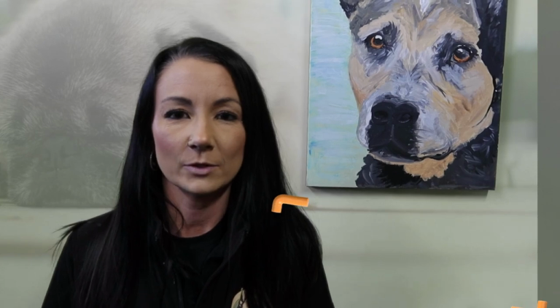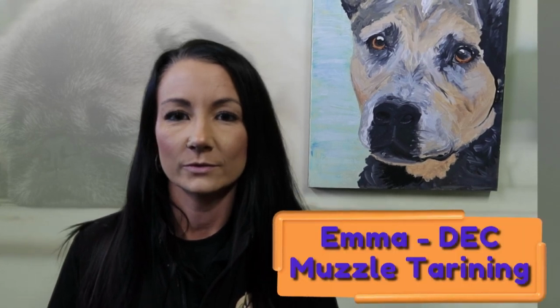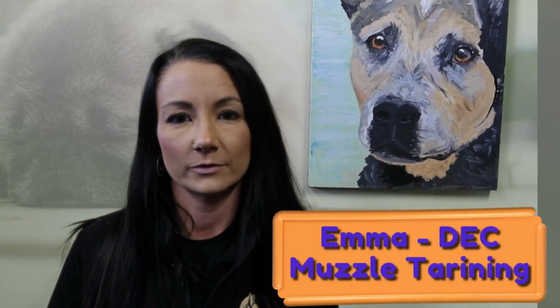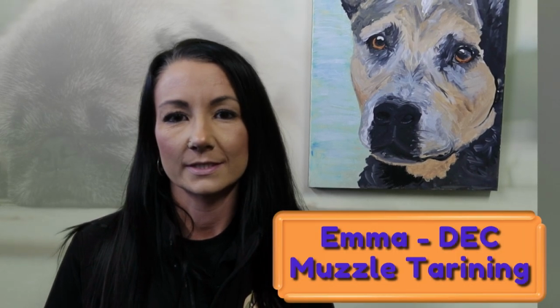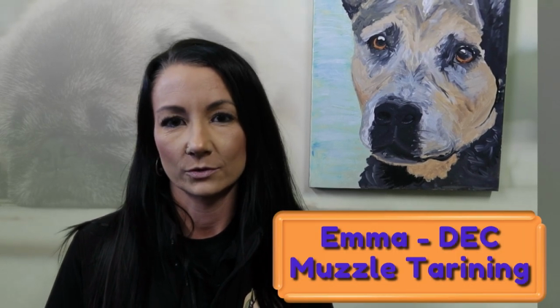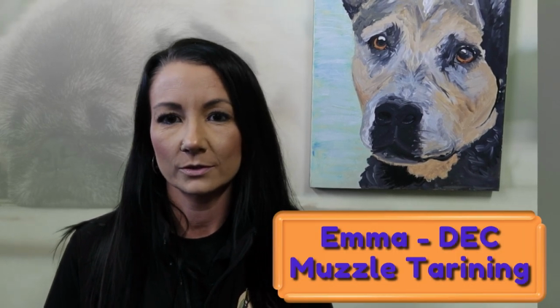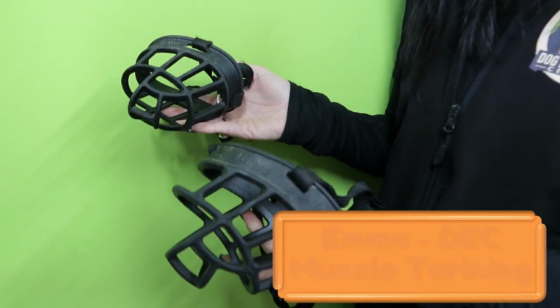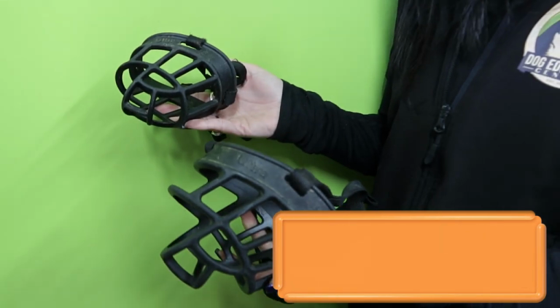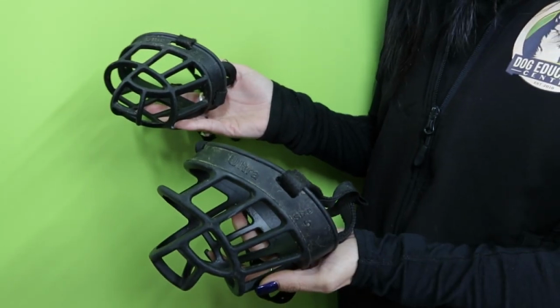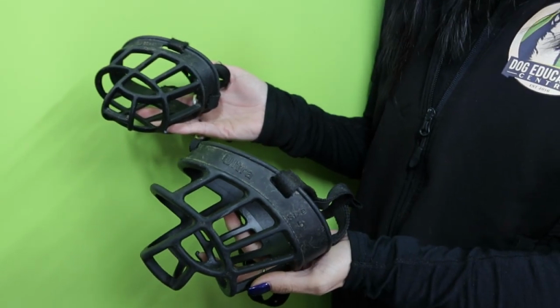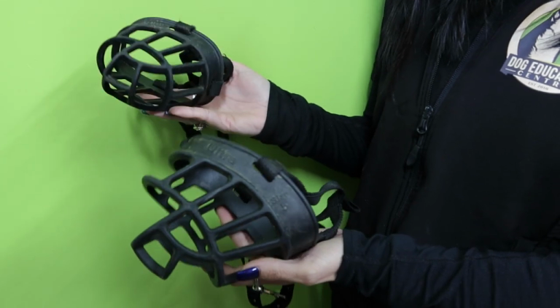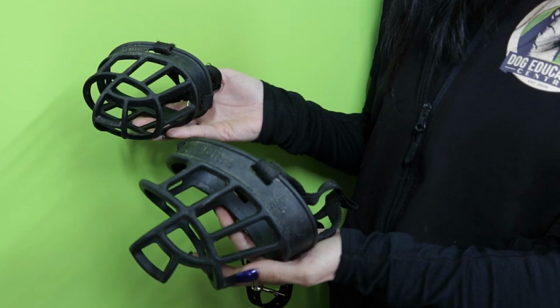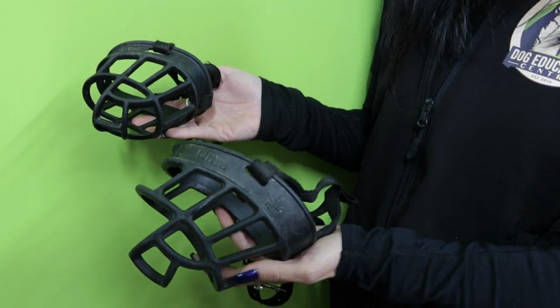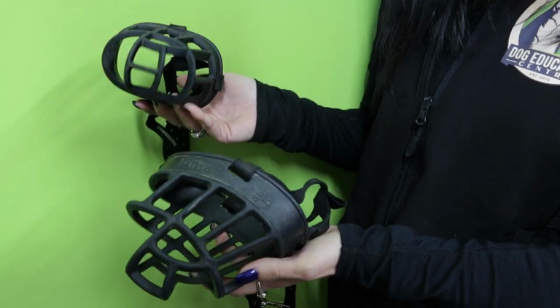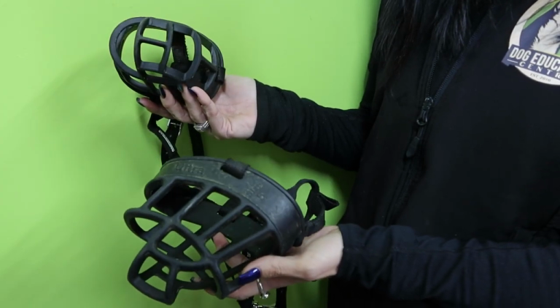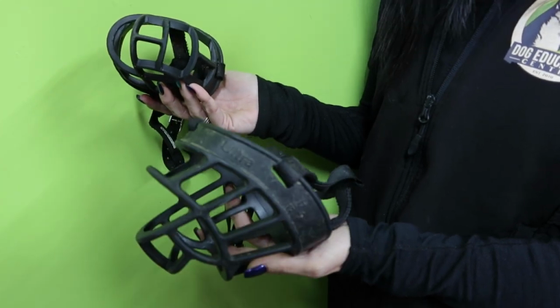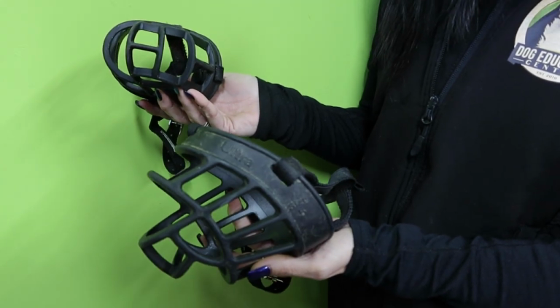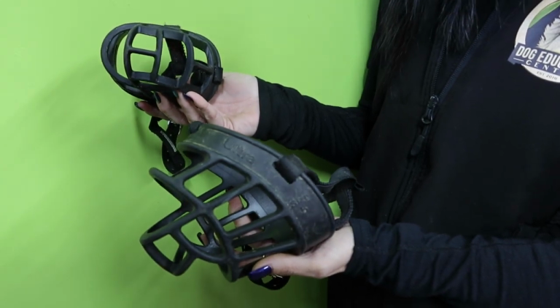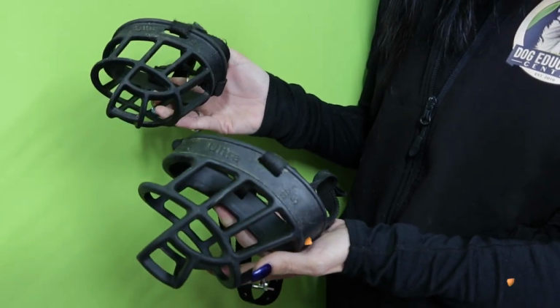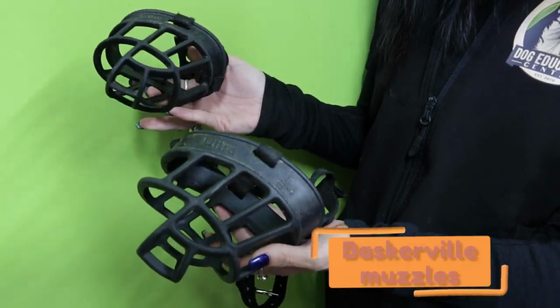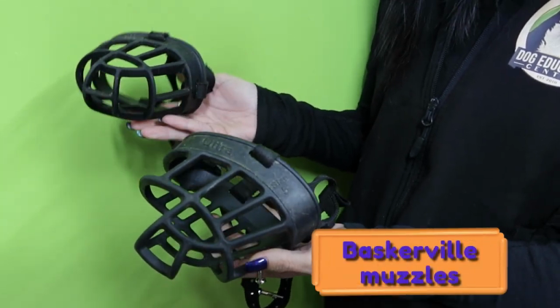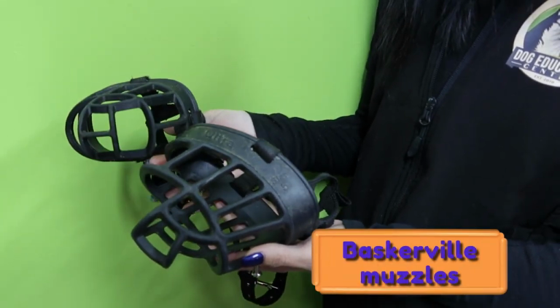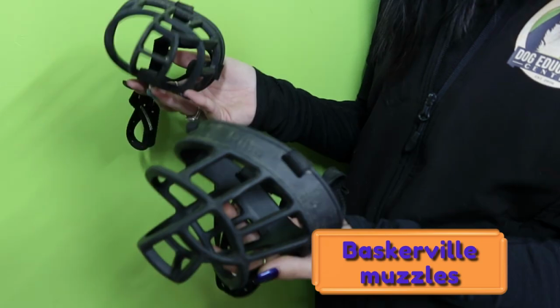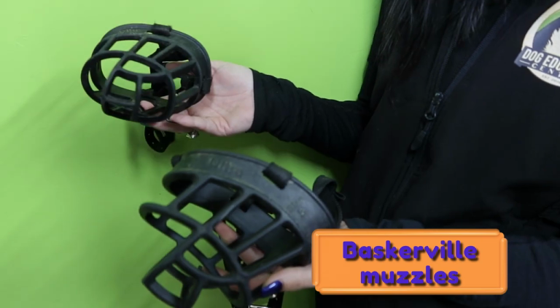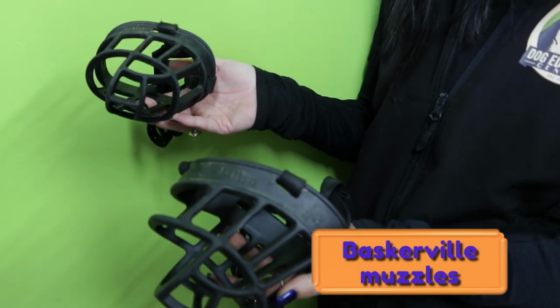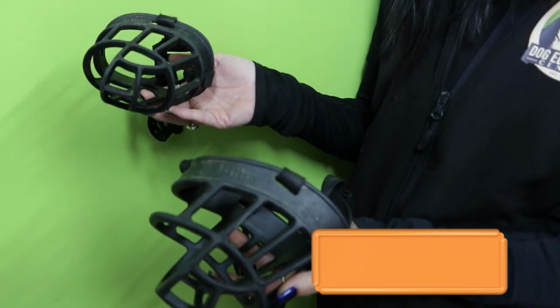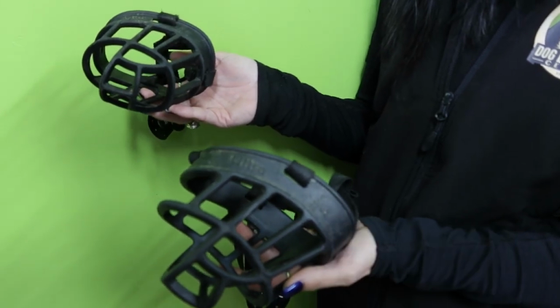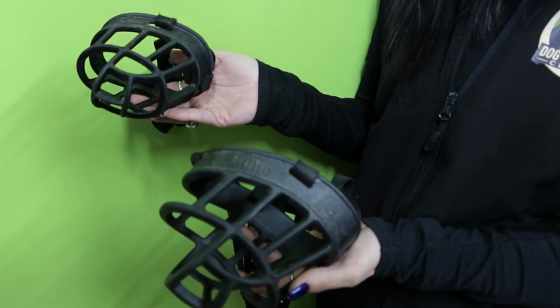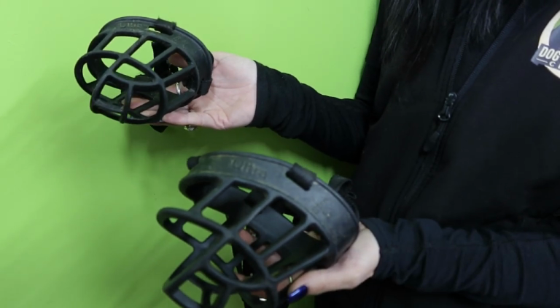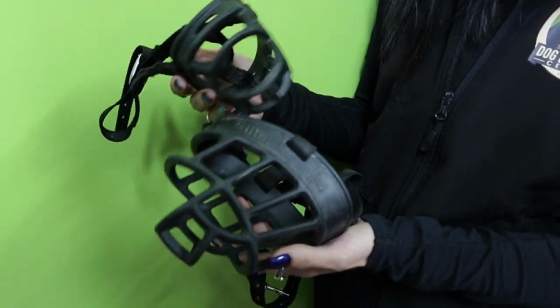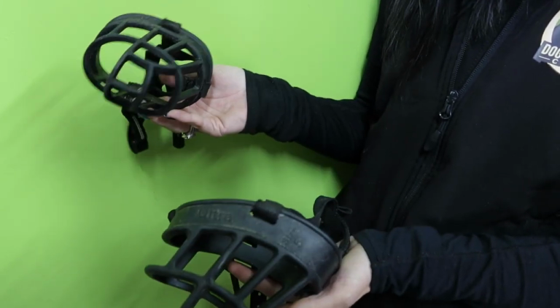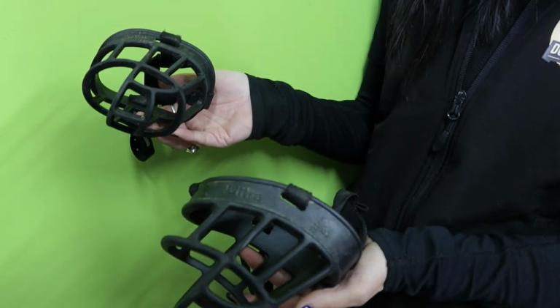Today I'm going to do a video to teach your dogs how to wear a muzzle comfortably. These are called Baskerville muzzles, and it's the same process to teach a dog to wear a muzzle for any style of muzzle.